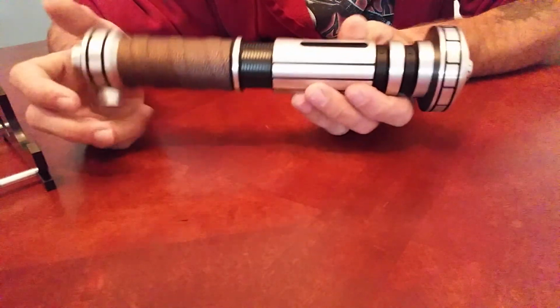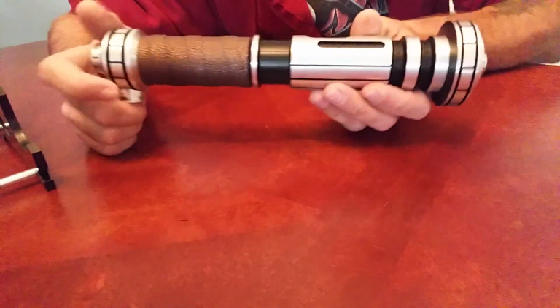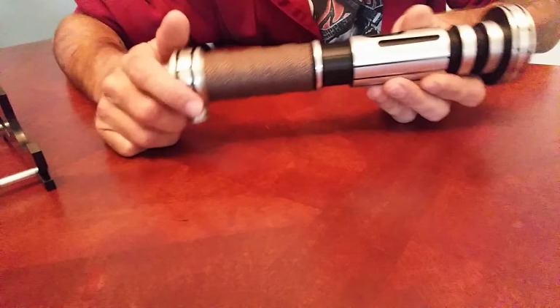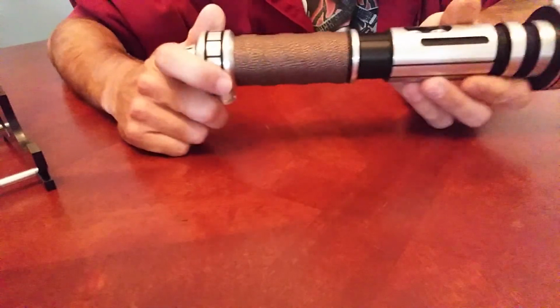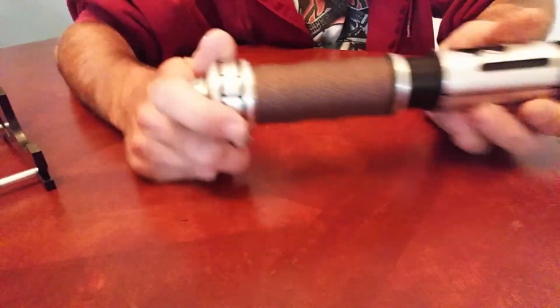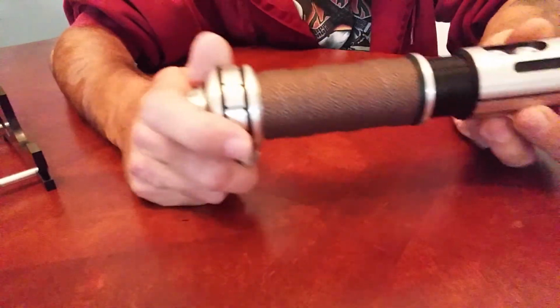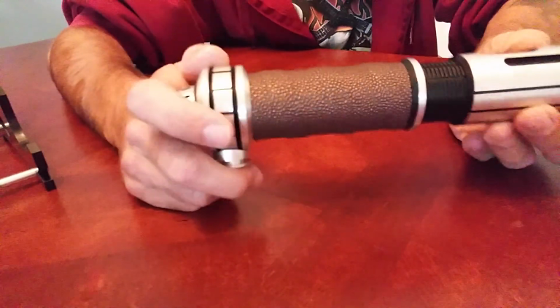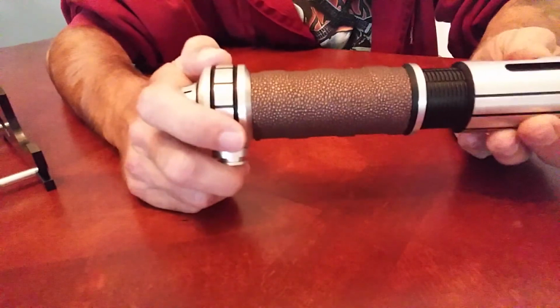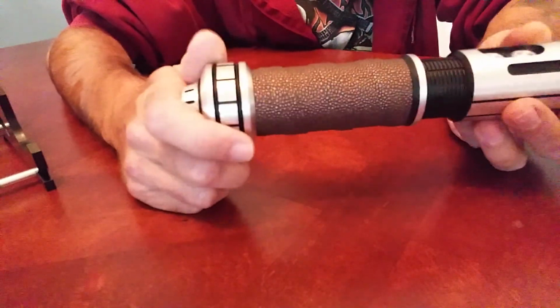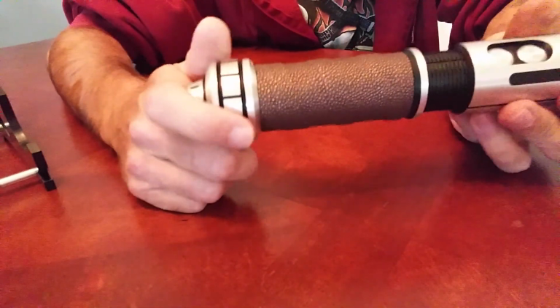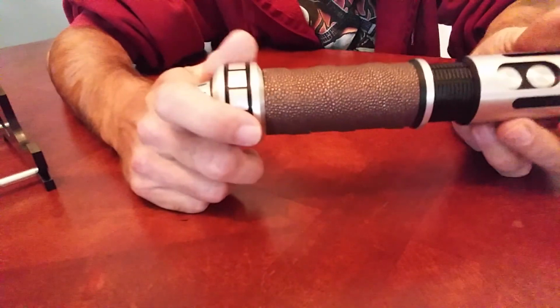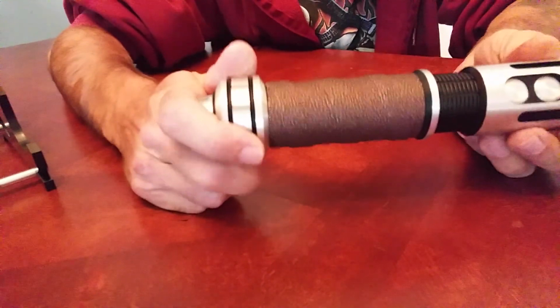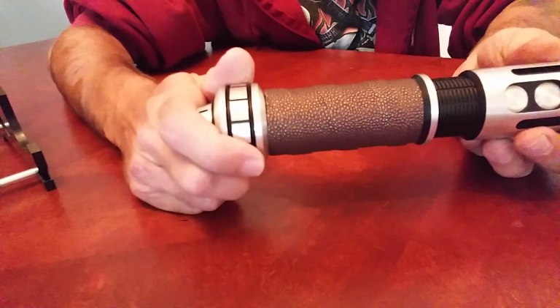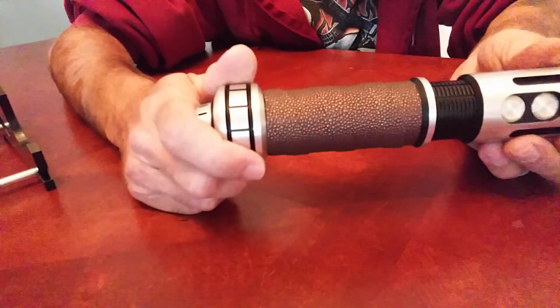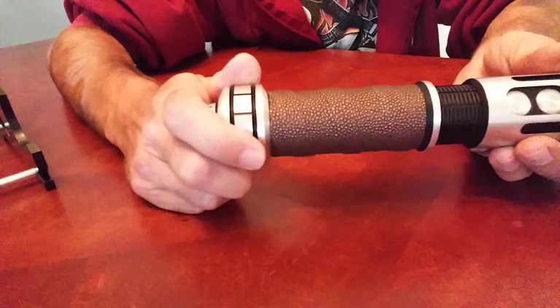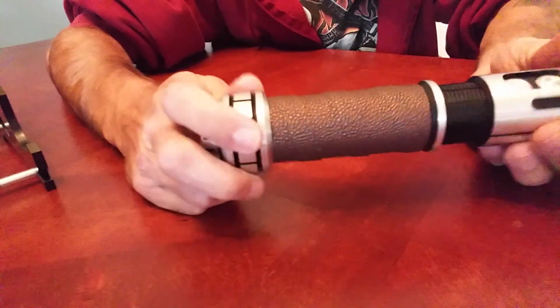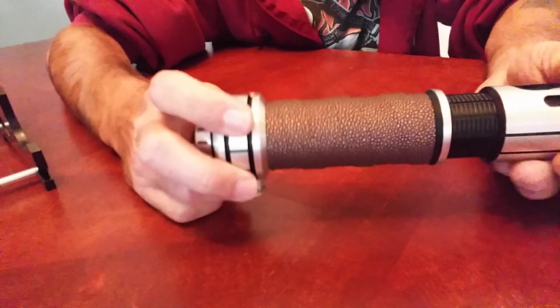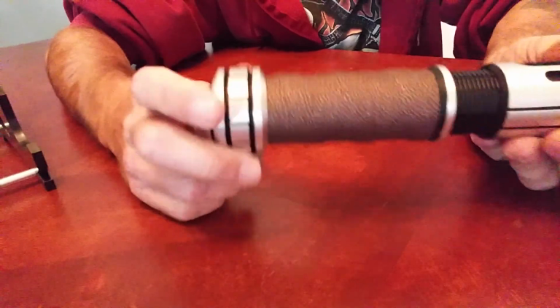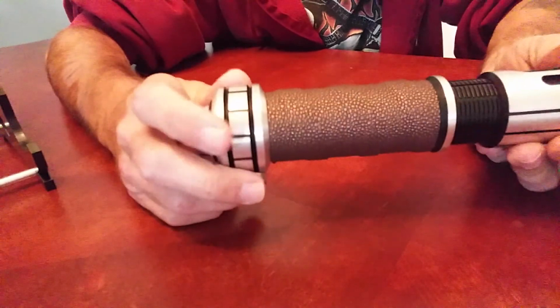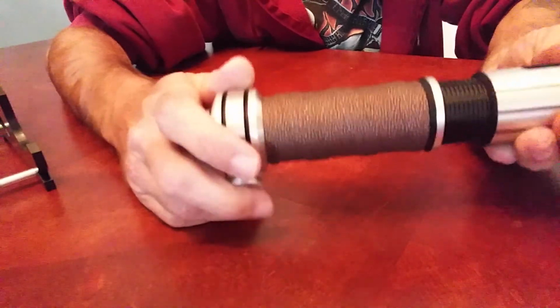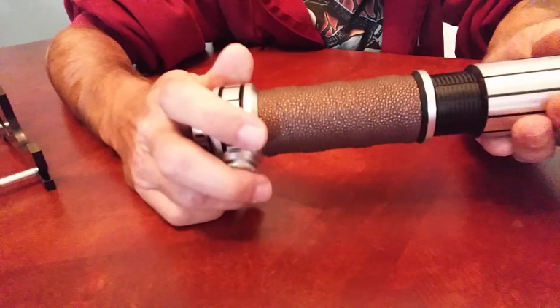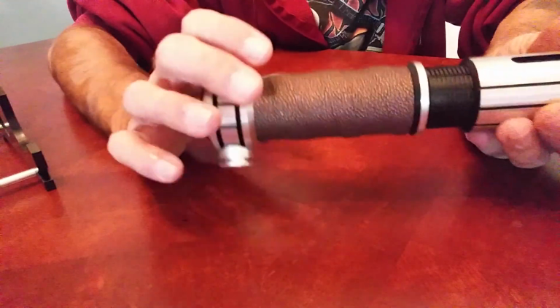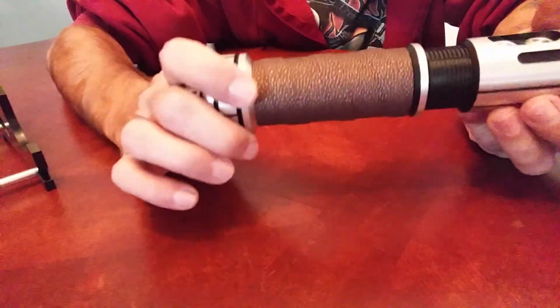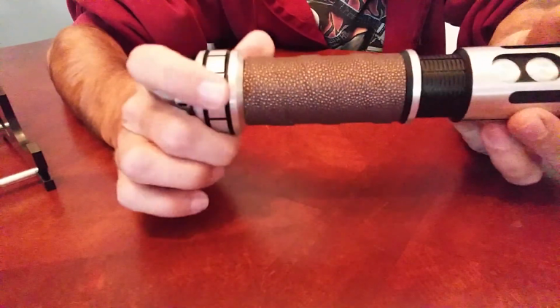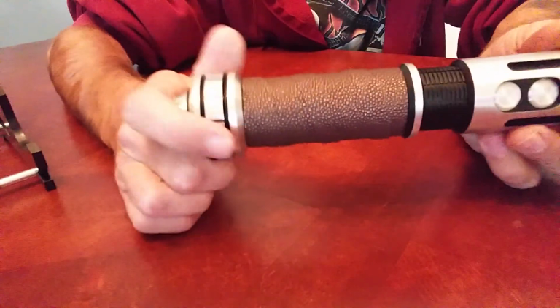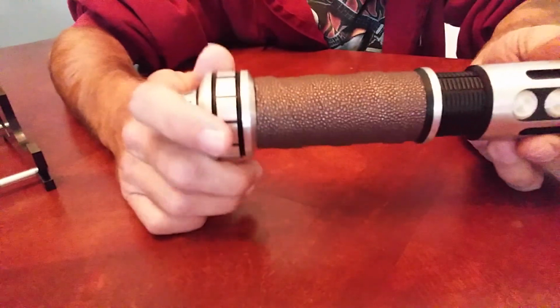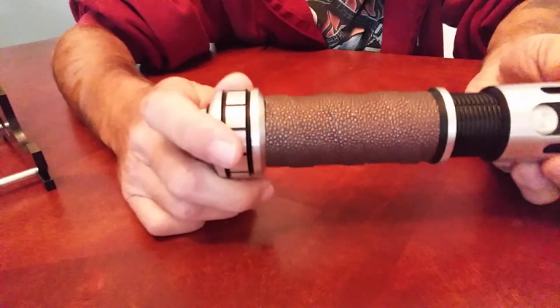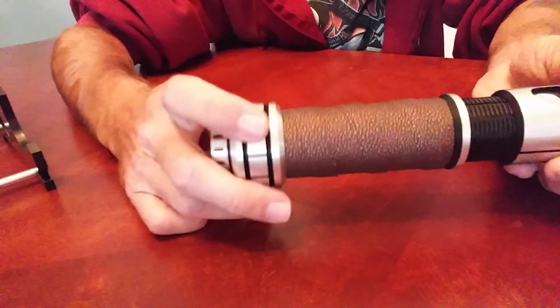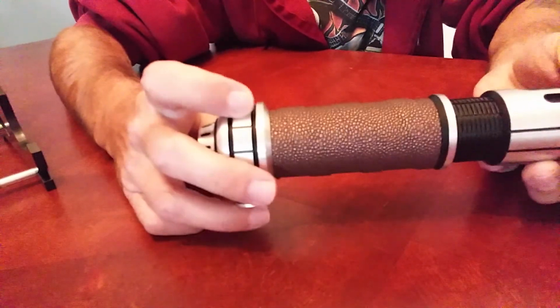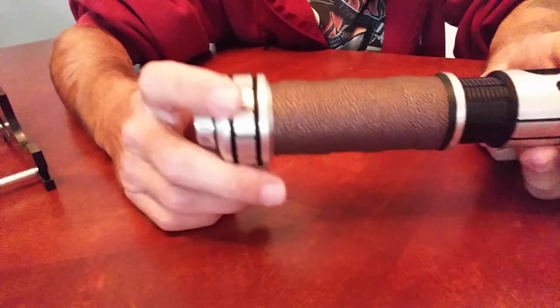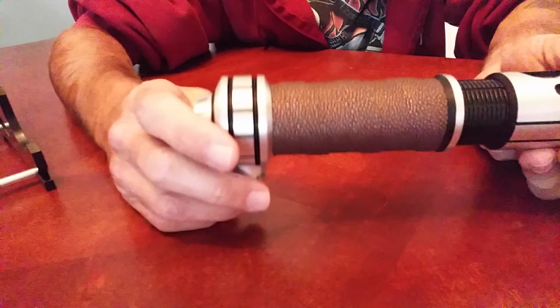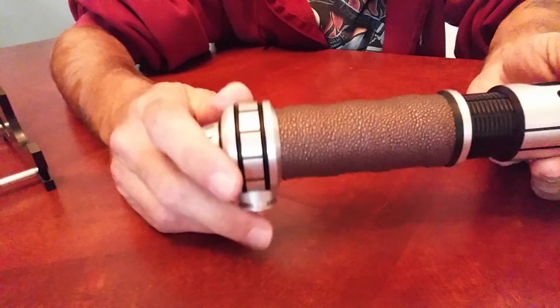I opted for the Bronze Stingray Wrap and I really like it. Kind of a metallic sheen to it, but still brown.